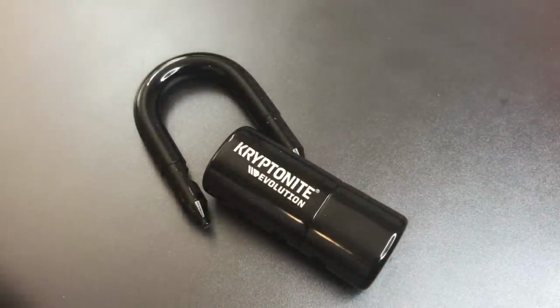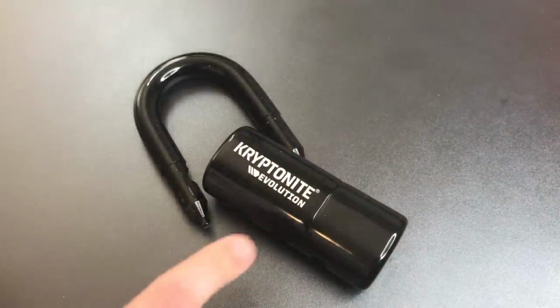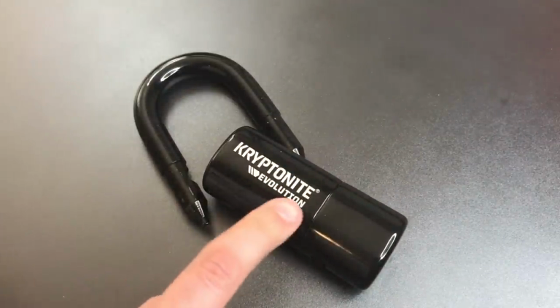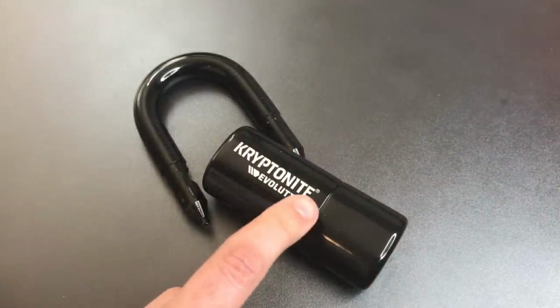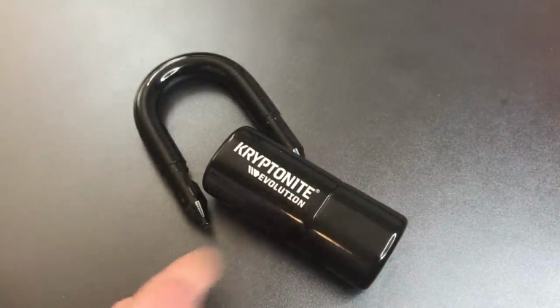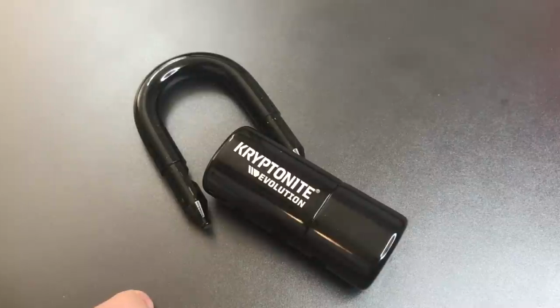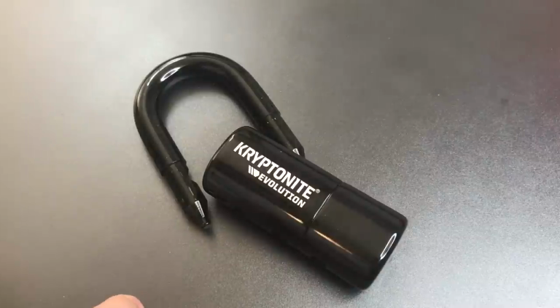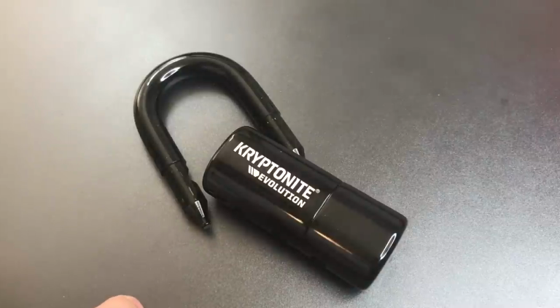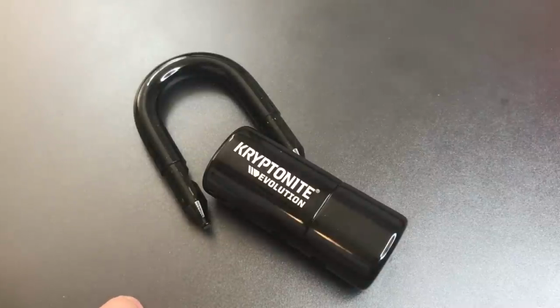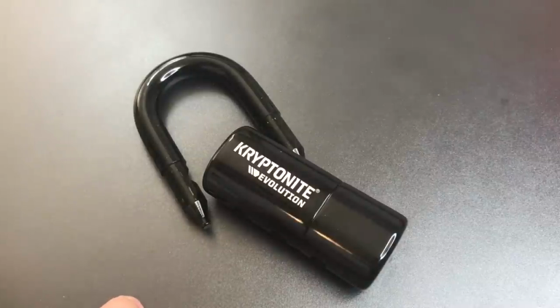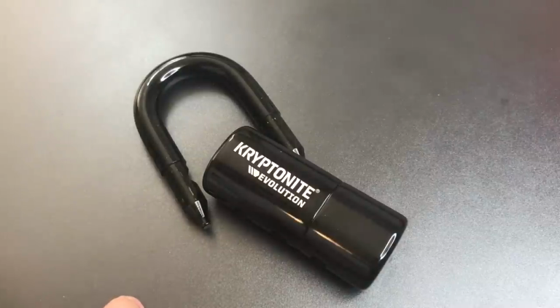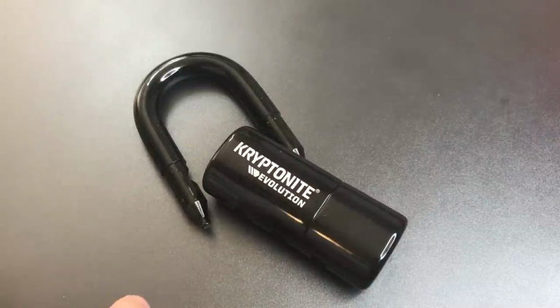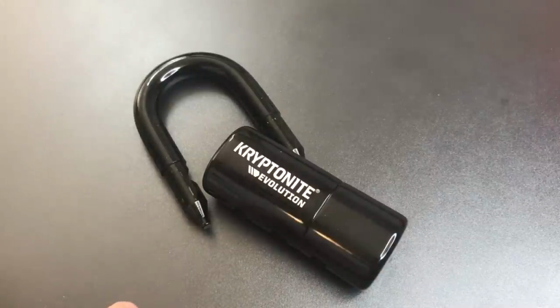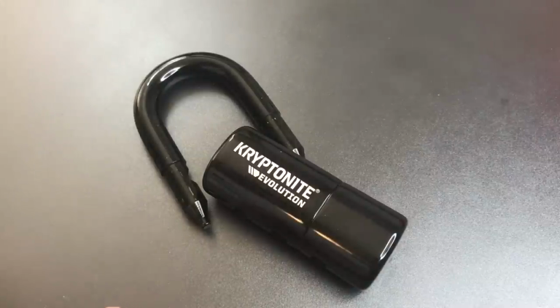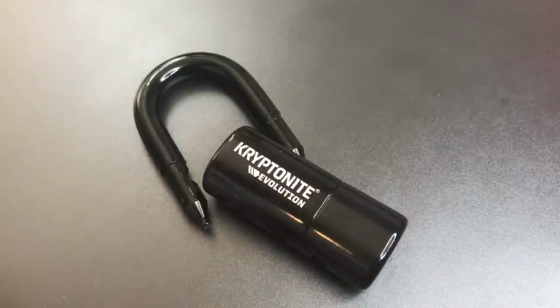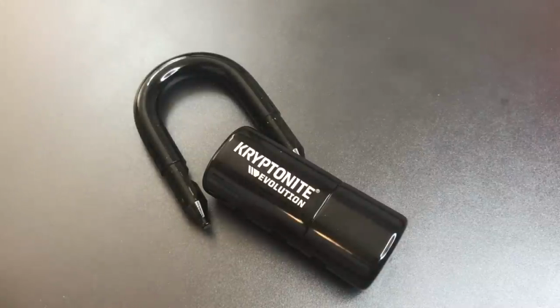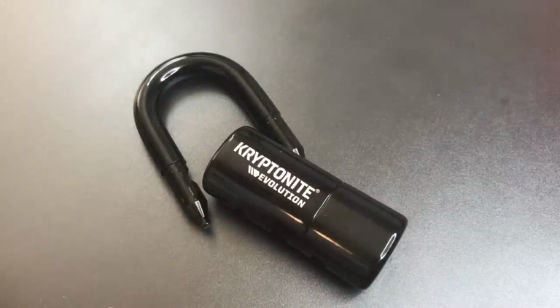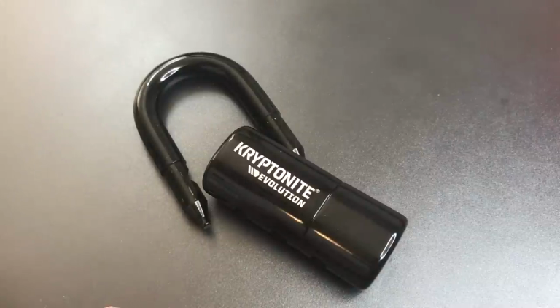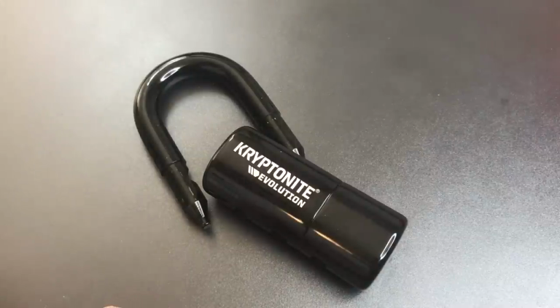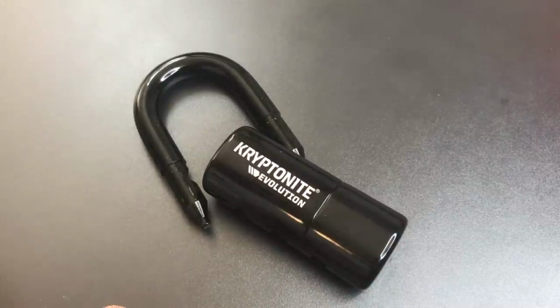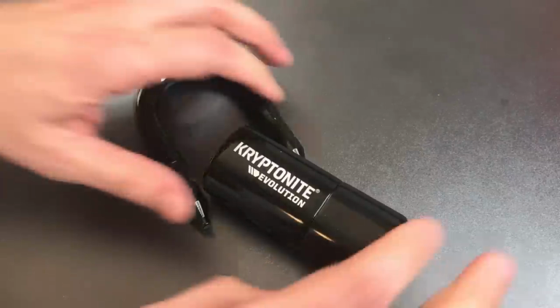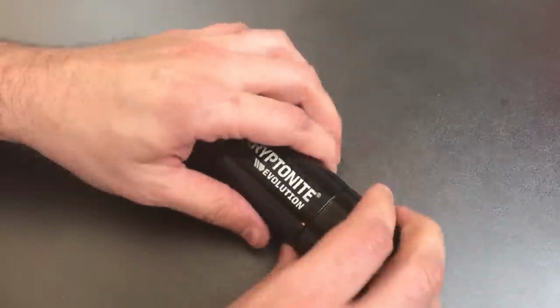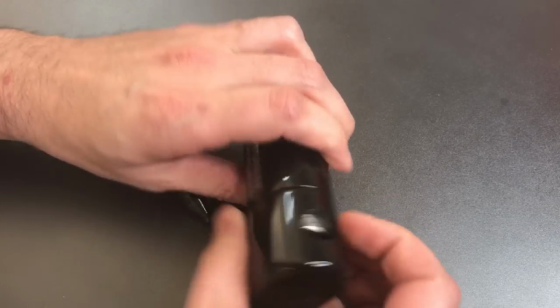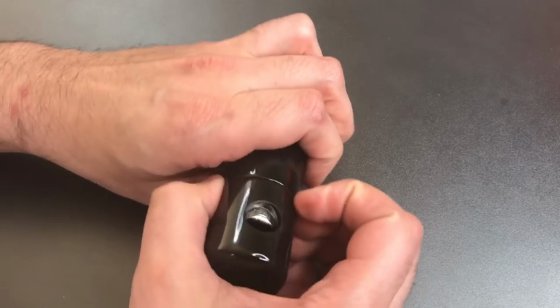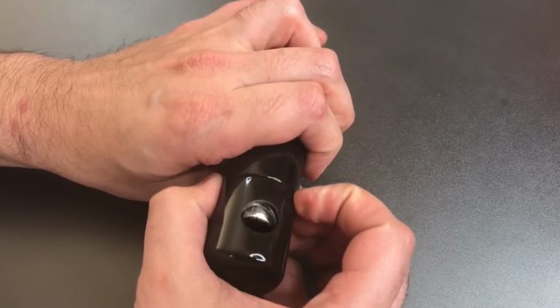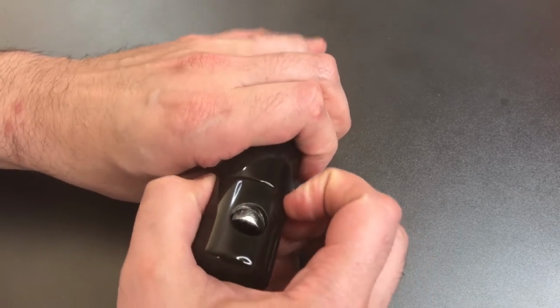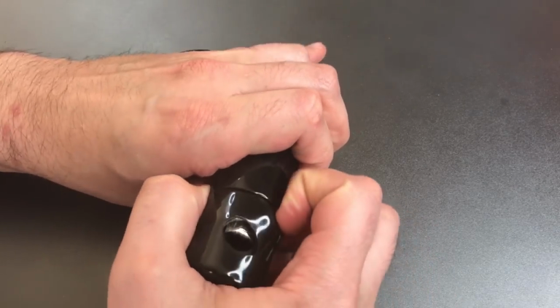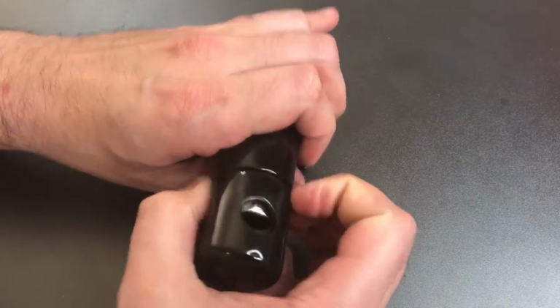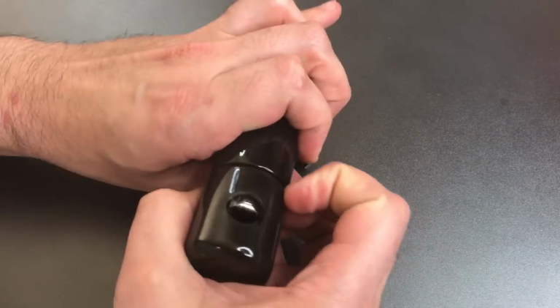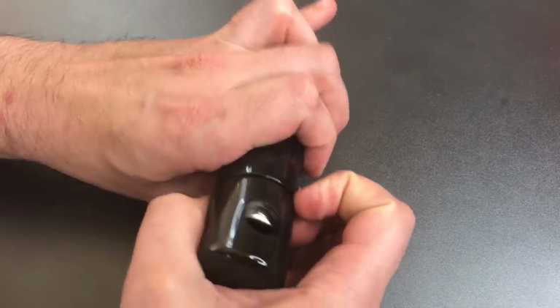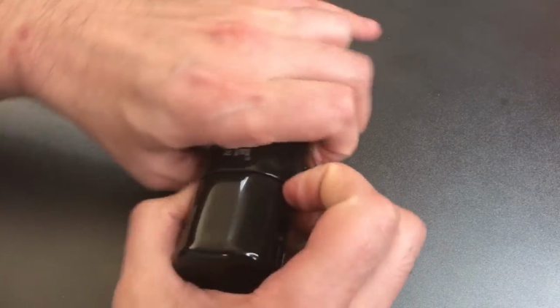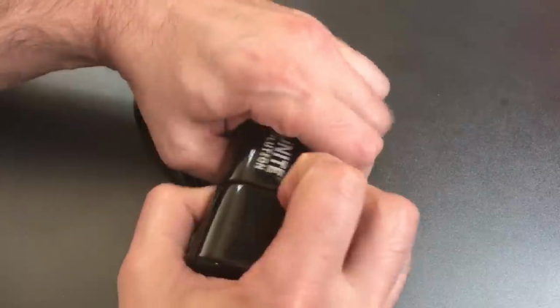As is the case with all the other Kryptonite locks that I have tried, I did not feel any false gates in there. So let's take this apart a little bit more so you get a better idea of the construction.